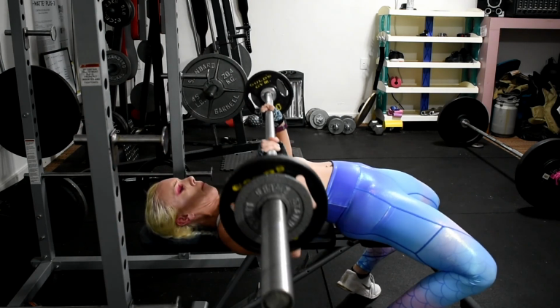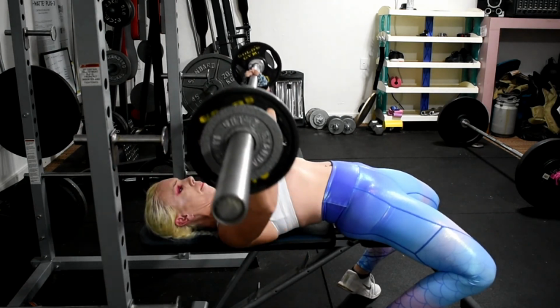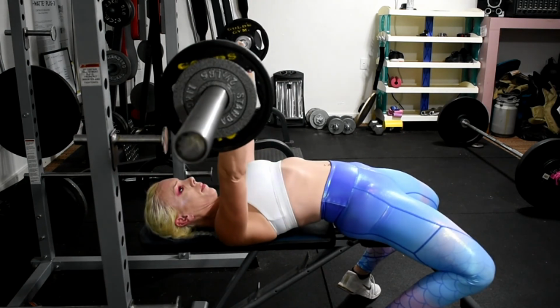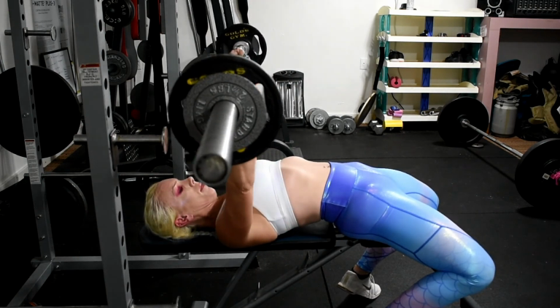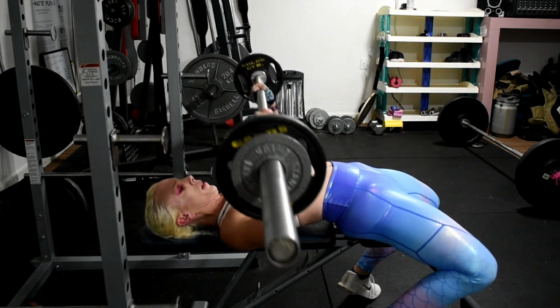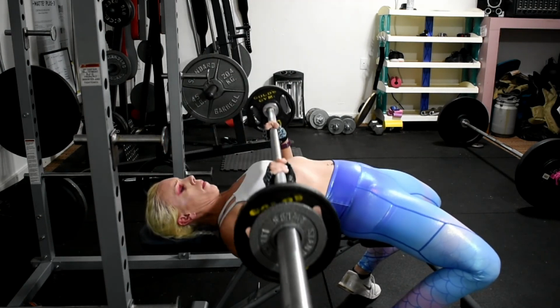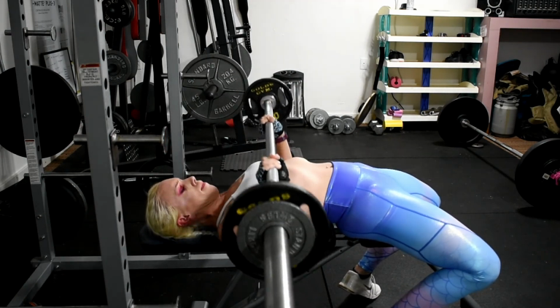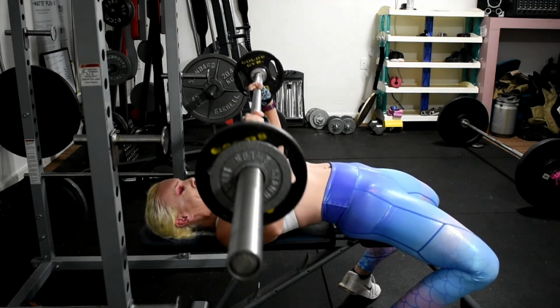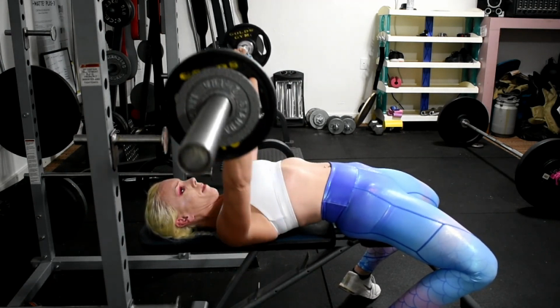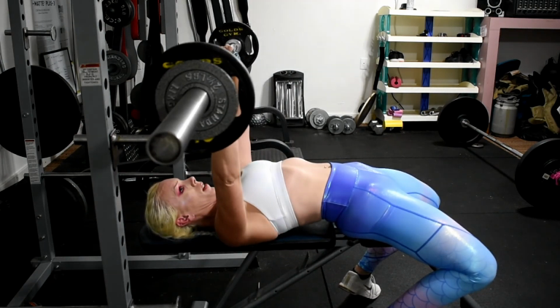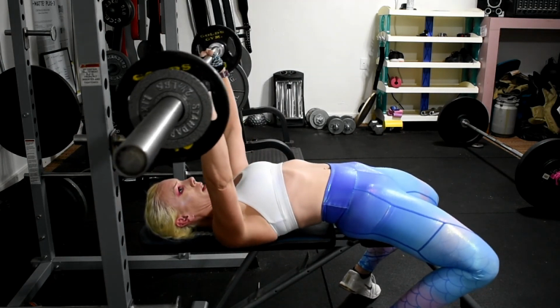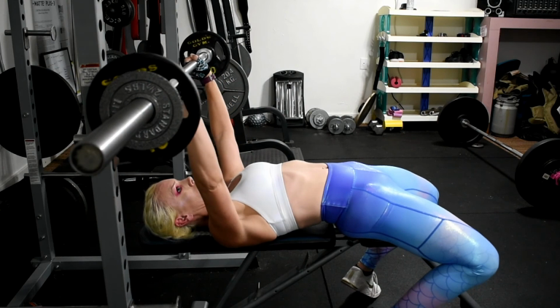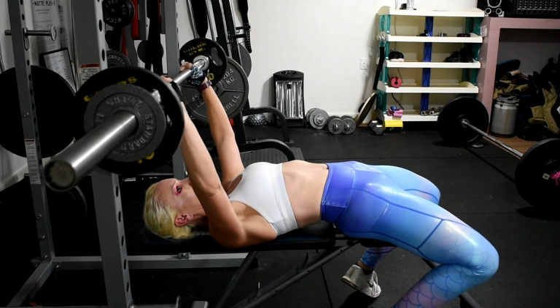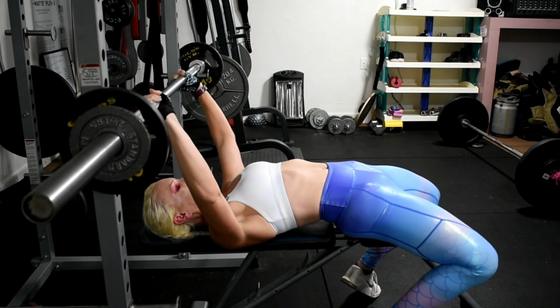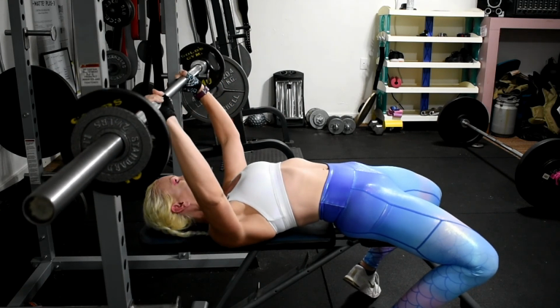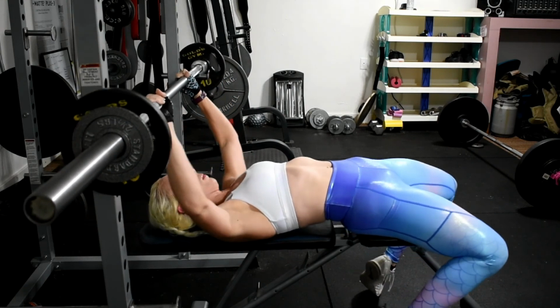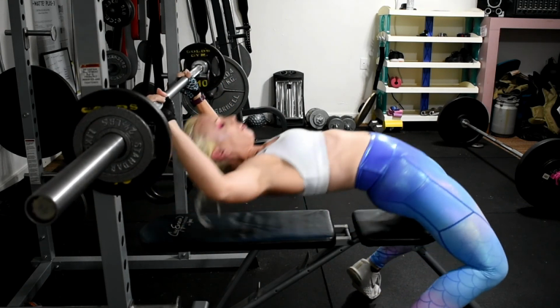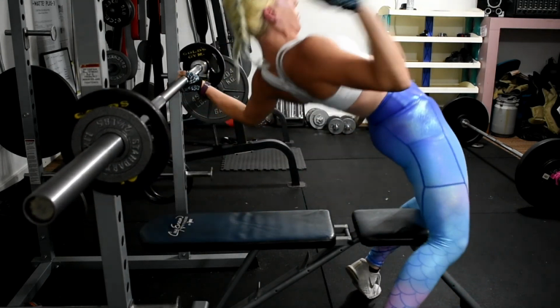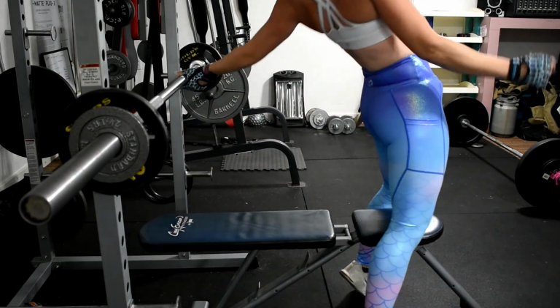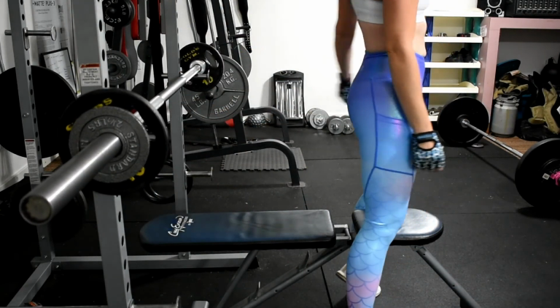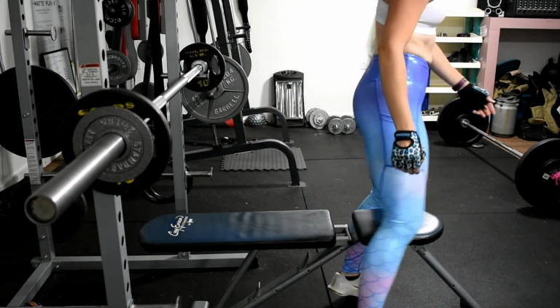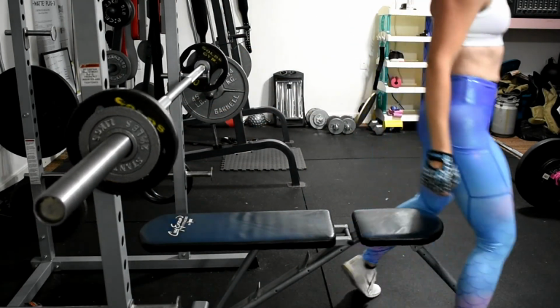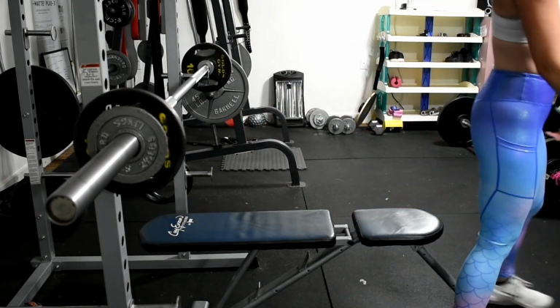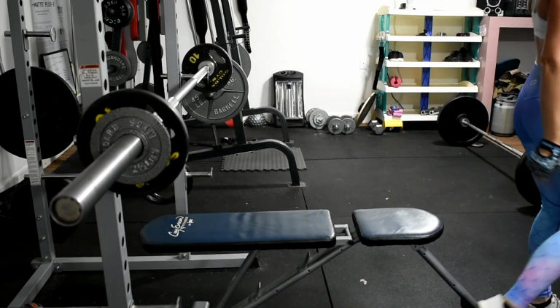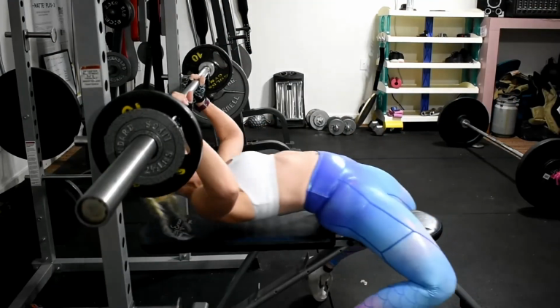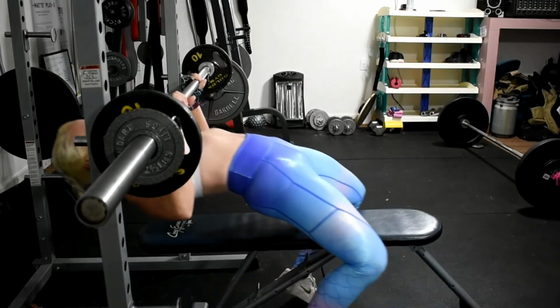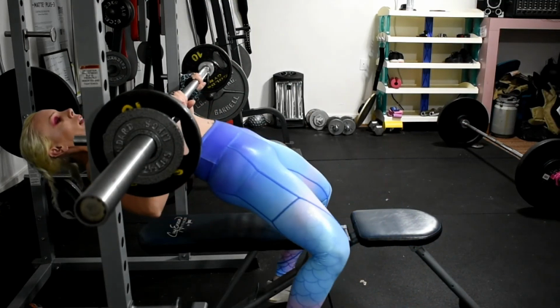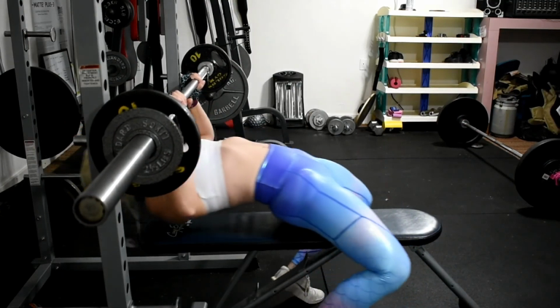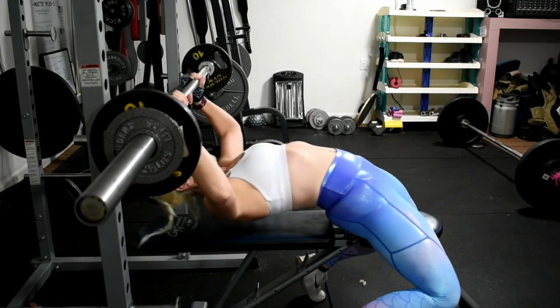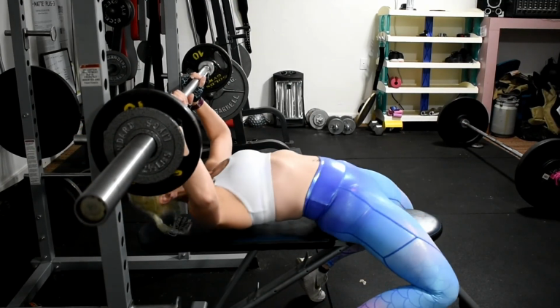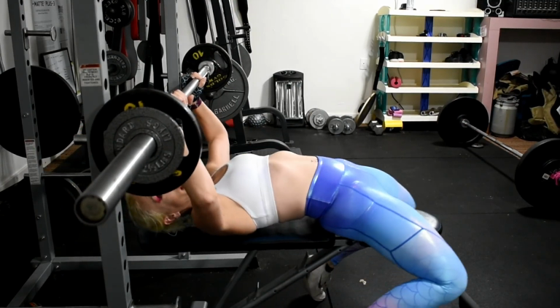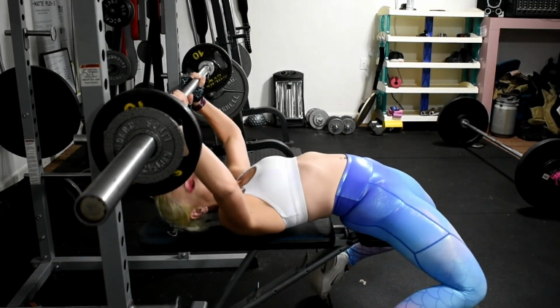So we're going to start with barbell bench press. I'm not doing a ton of weight here because I'm doing more reps than usual. So we're going to do a couple sets of those and then we're going to move on to some back work.